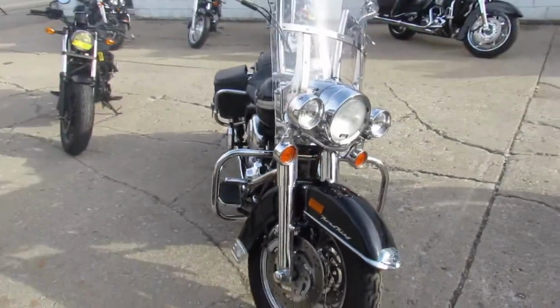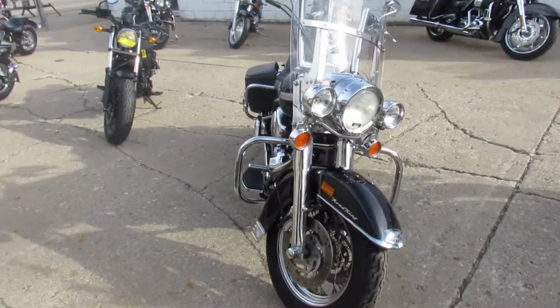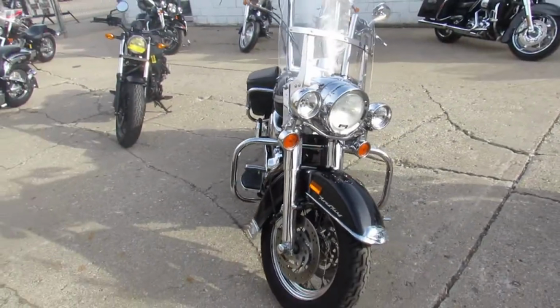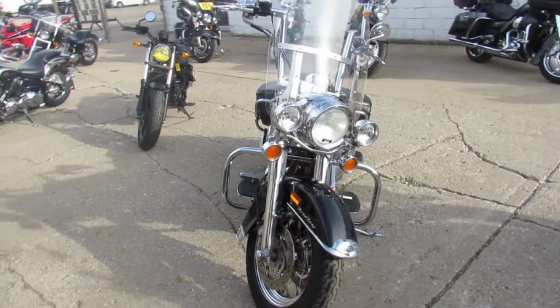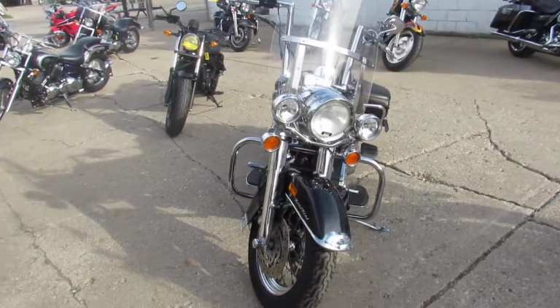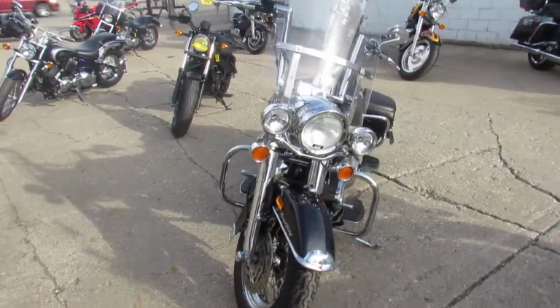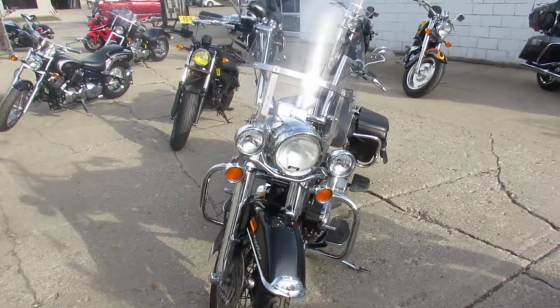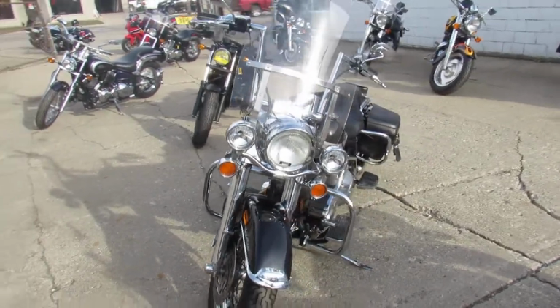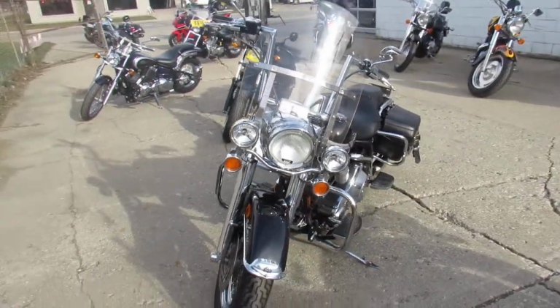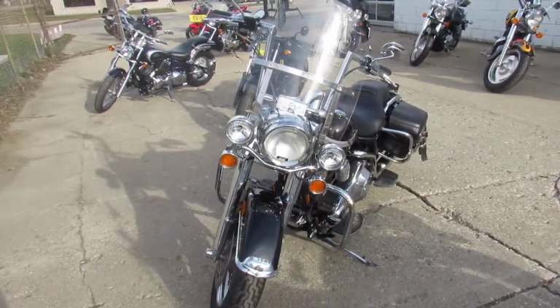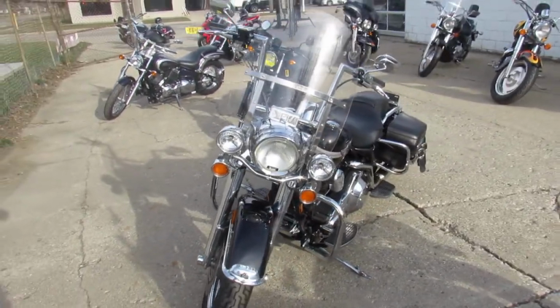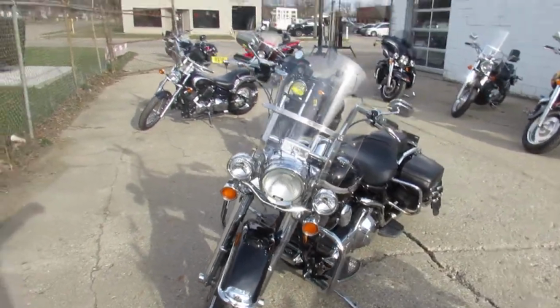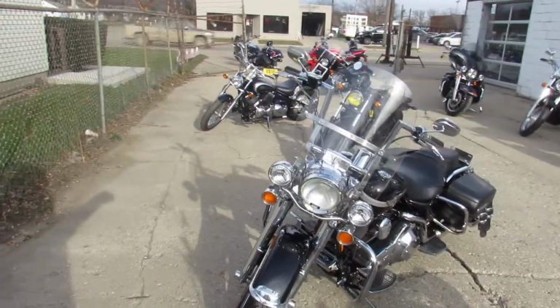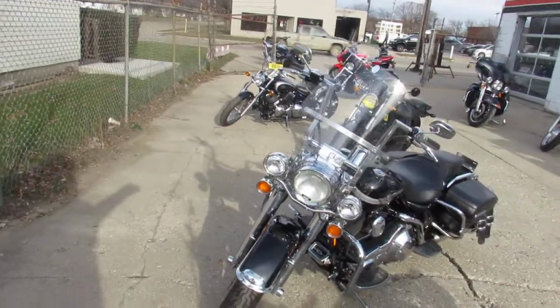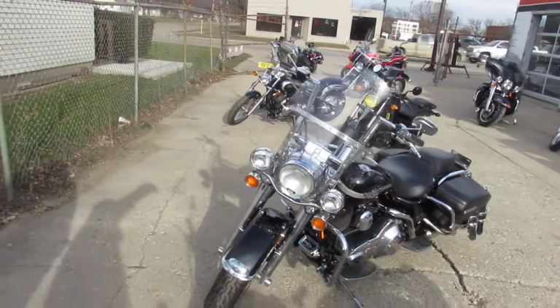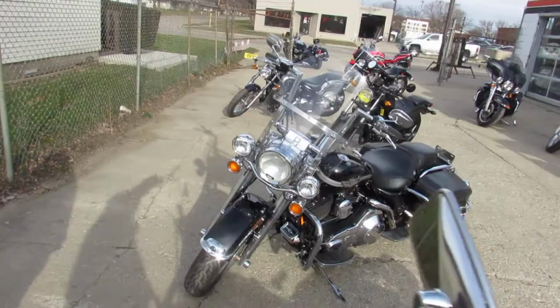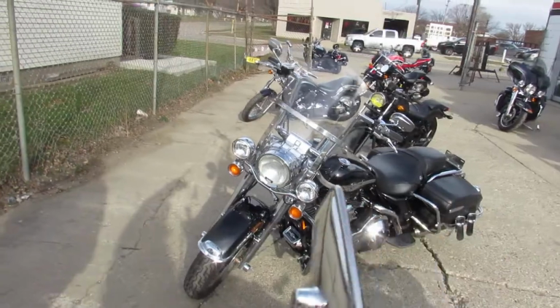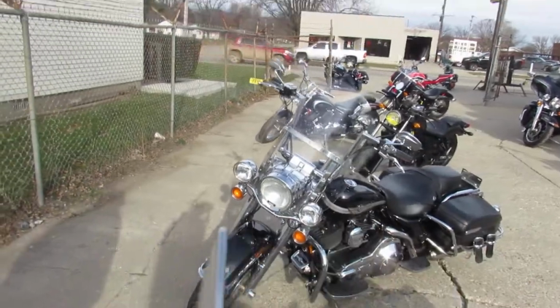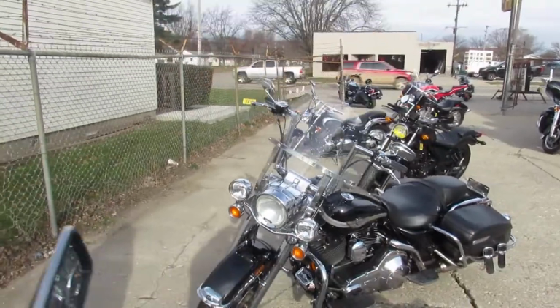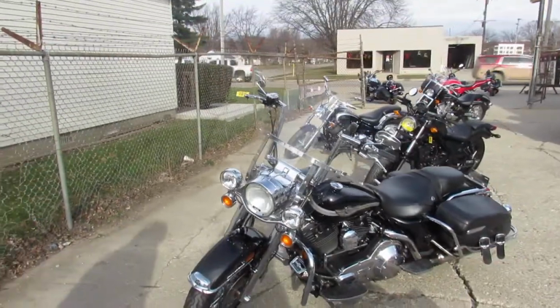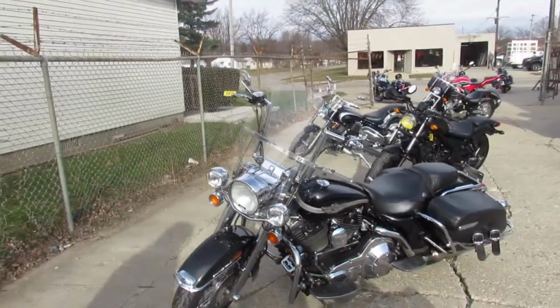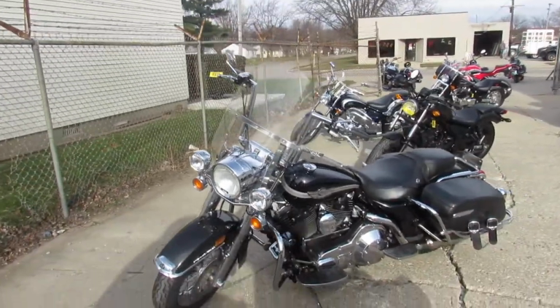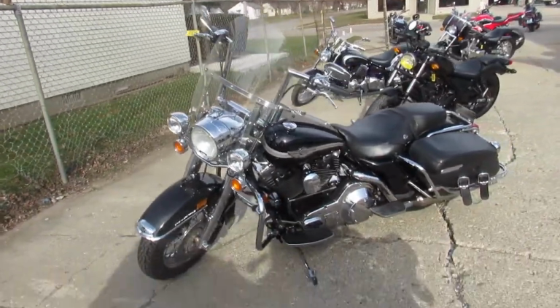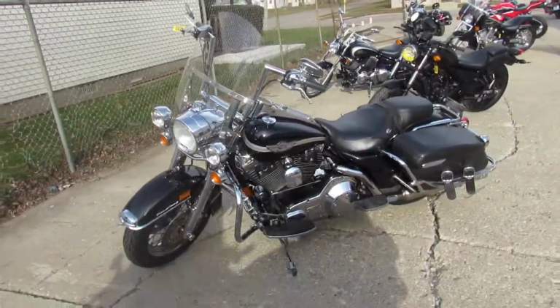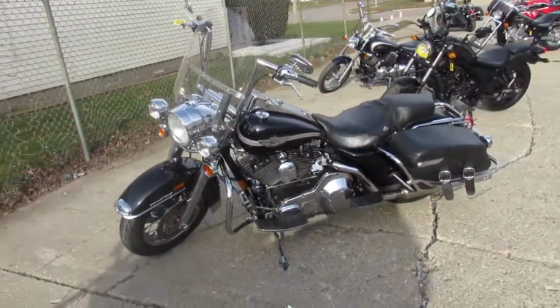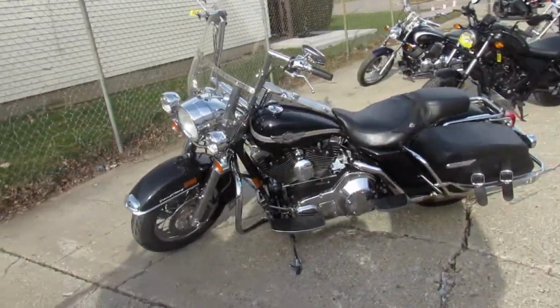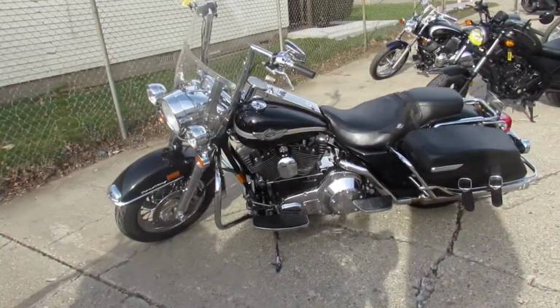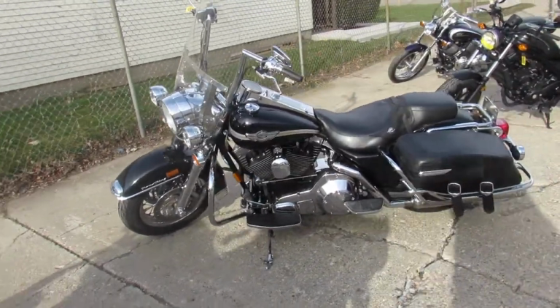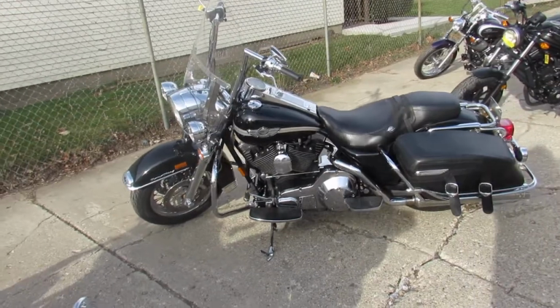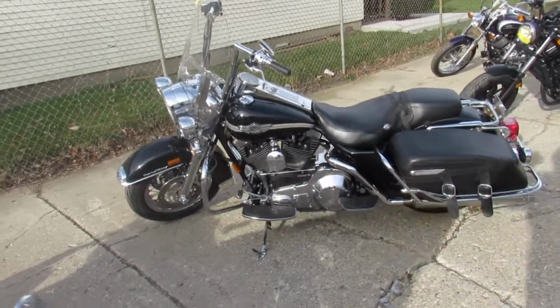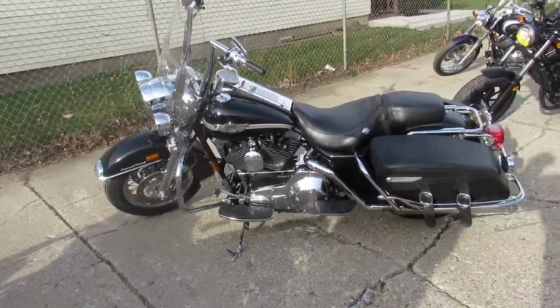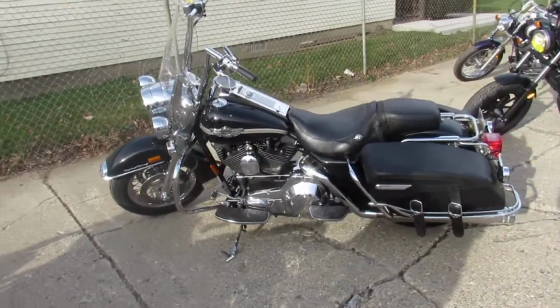Hard to find bike with all the extras. Take a close look: chrome front end windshield, 12 inch handlebars risers, chrome switch housing, chrome levers, saddlebags — there's all kinds of chrome on this bike.